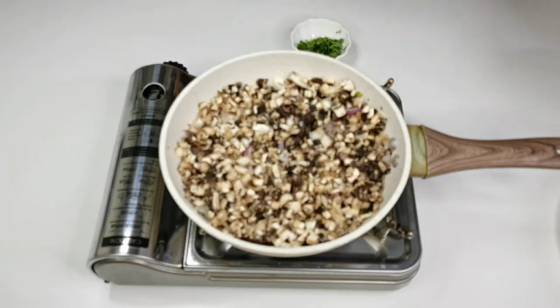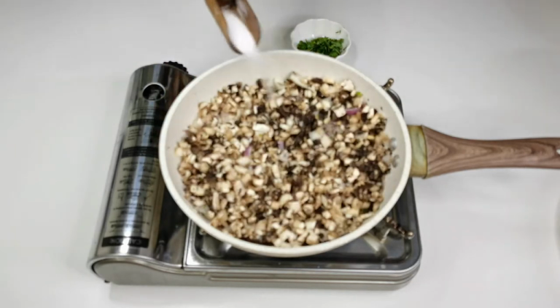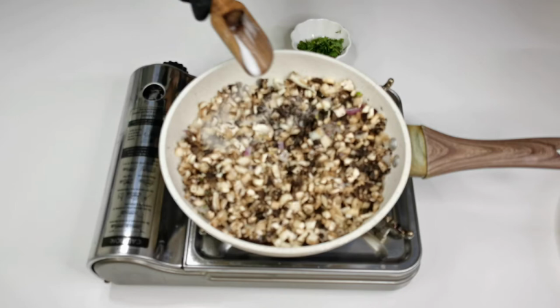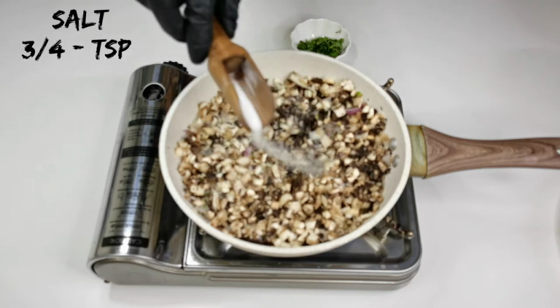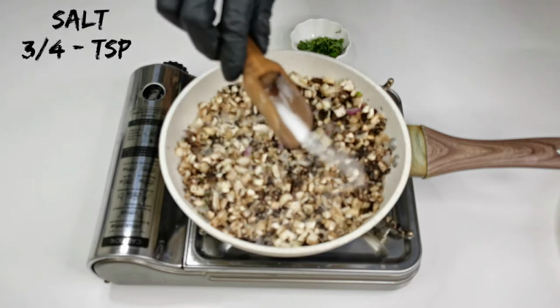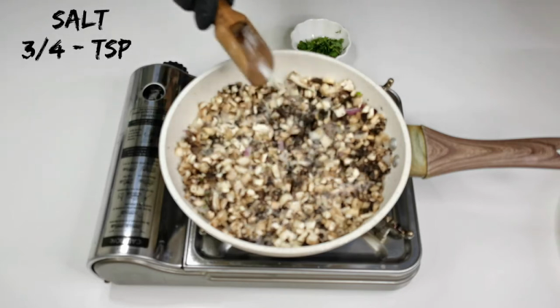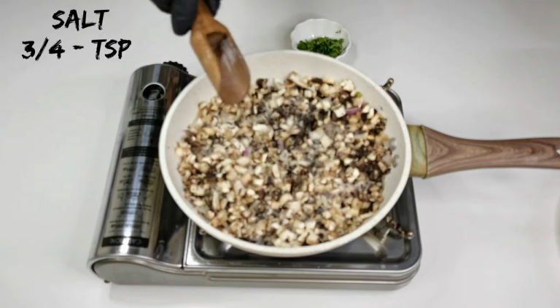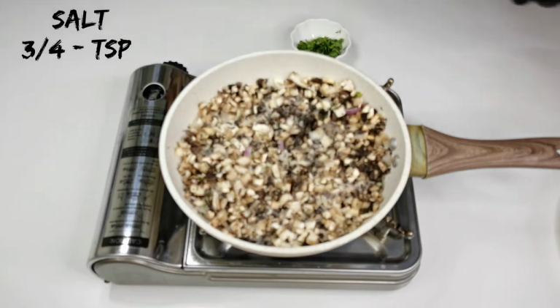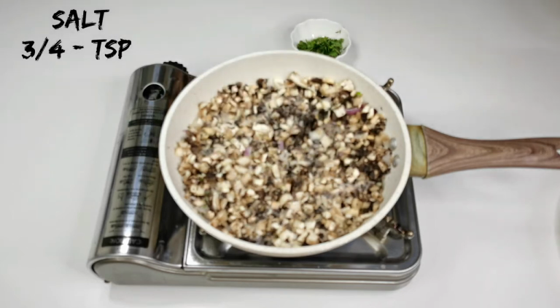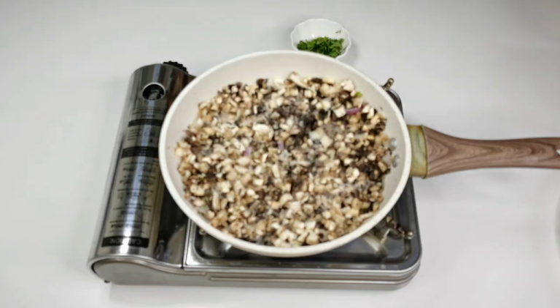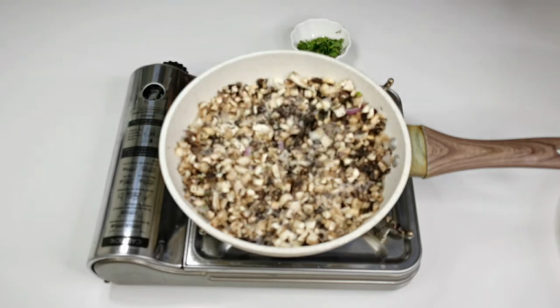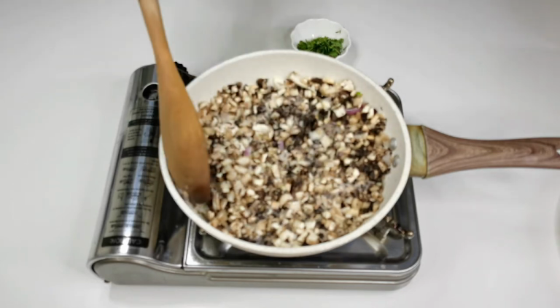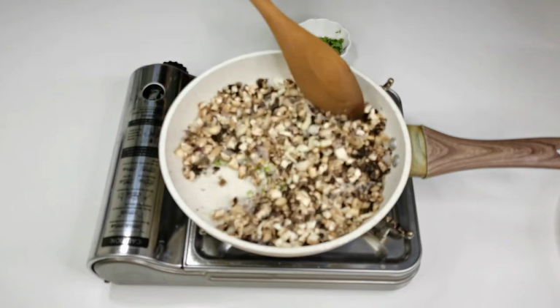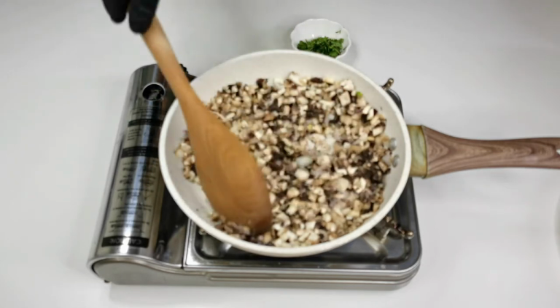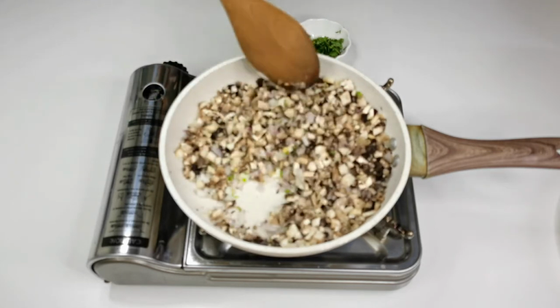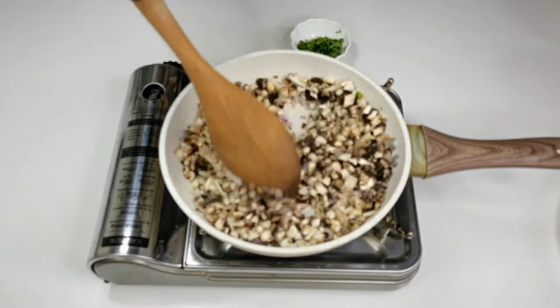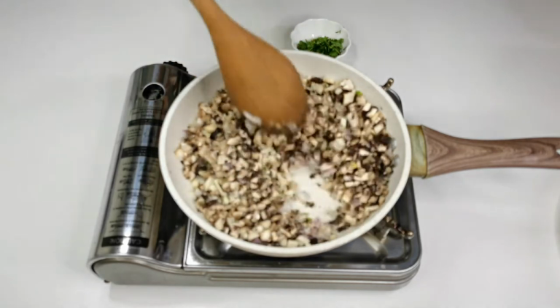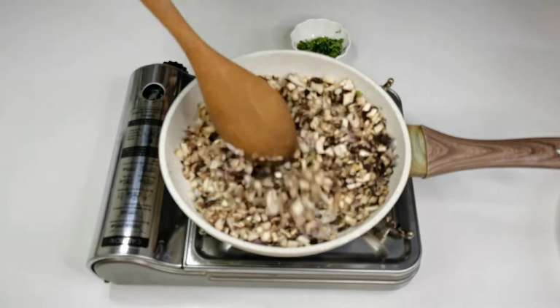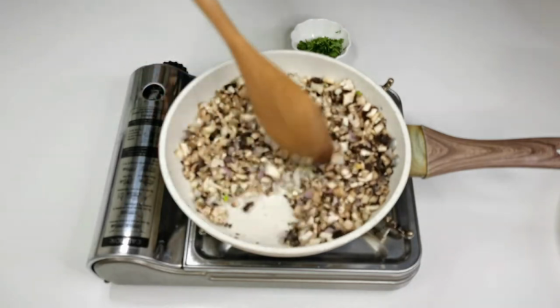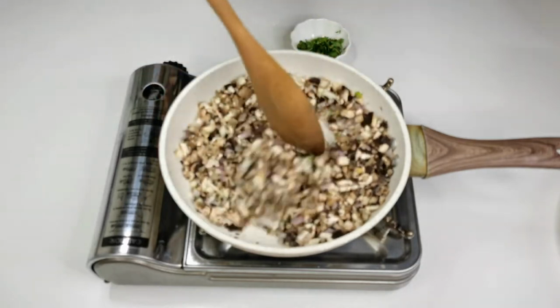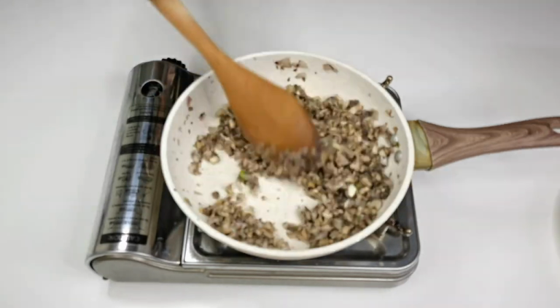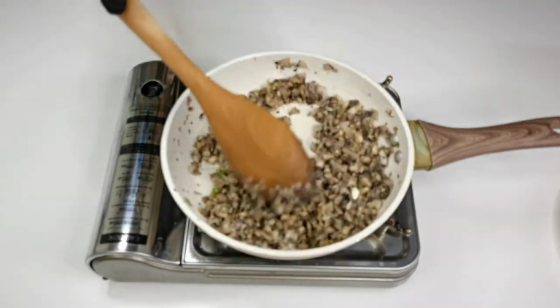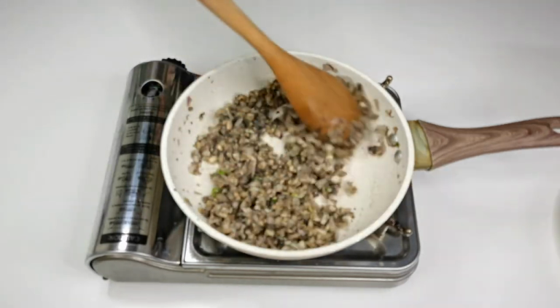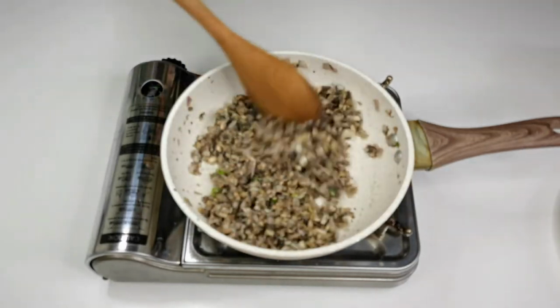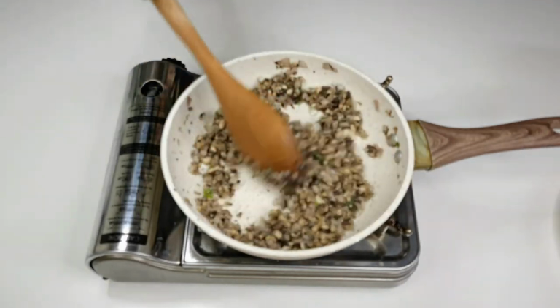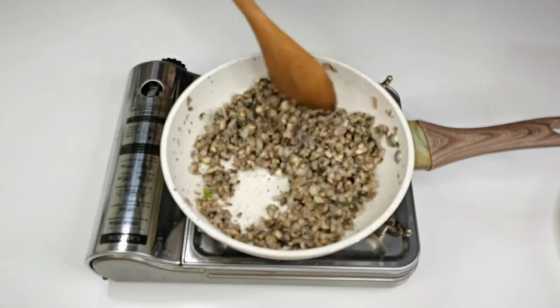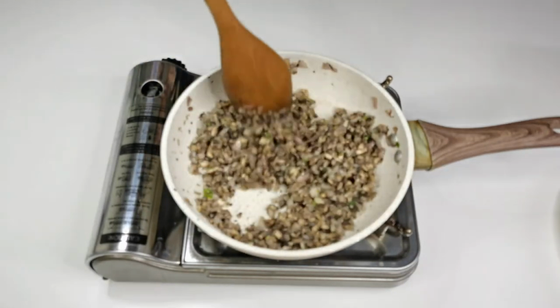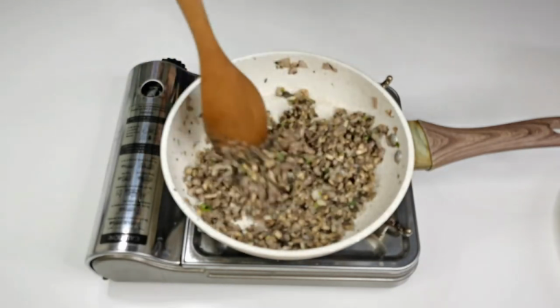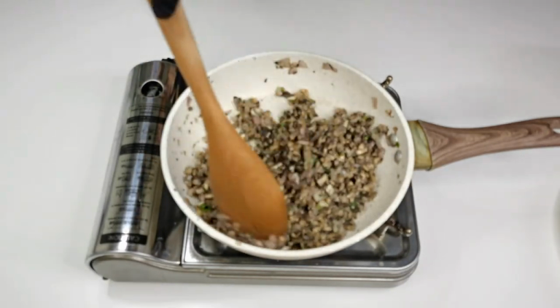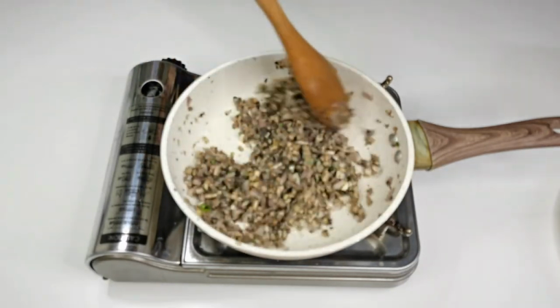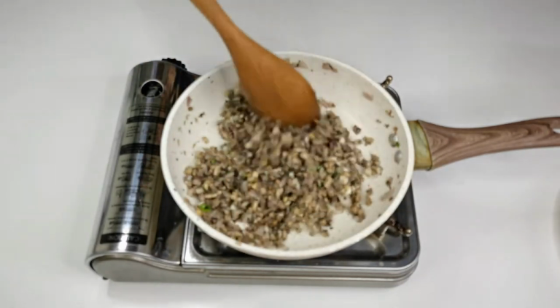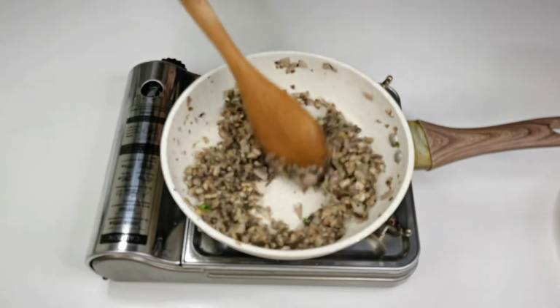Add three-quarters teaspoon of salt, mix well, and cook for about 5 to 7 minutes. Mushroom is done, turn off the flame and let it cool down.